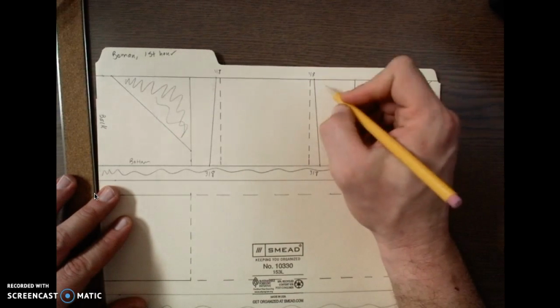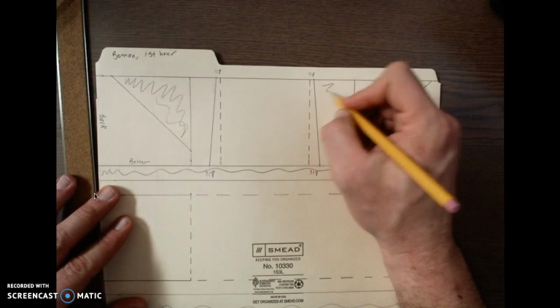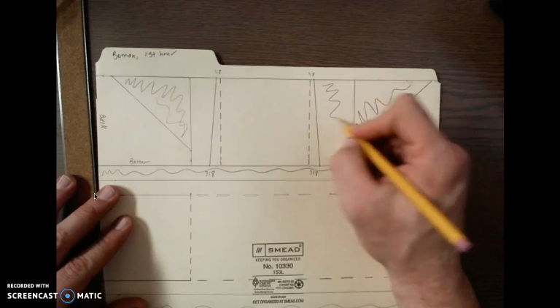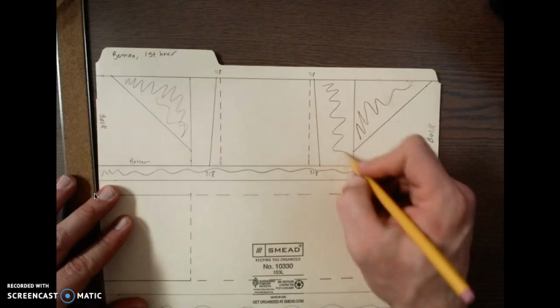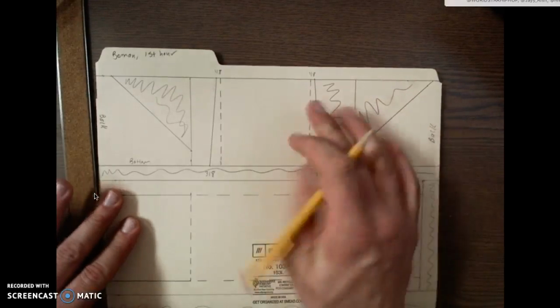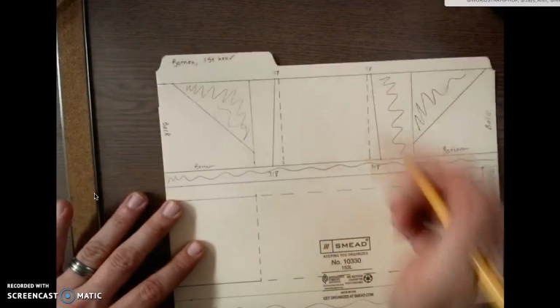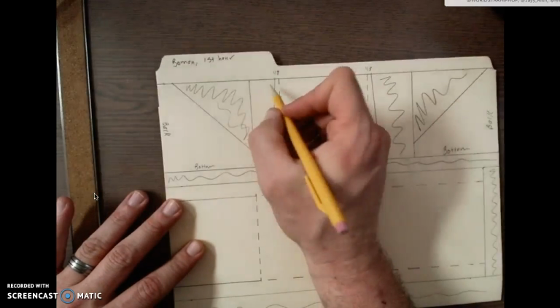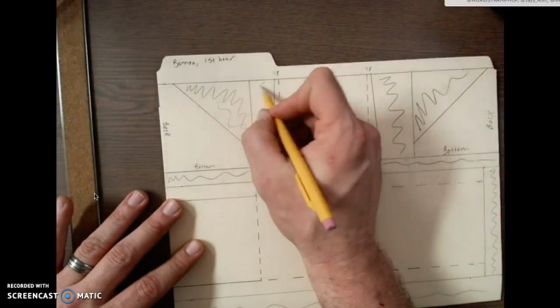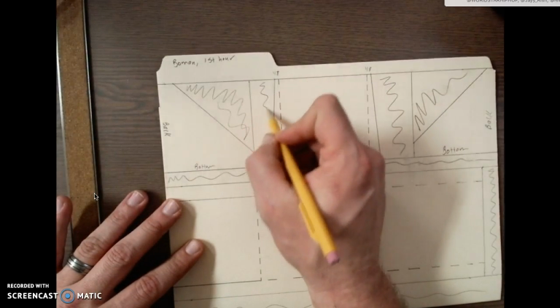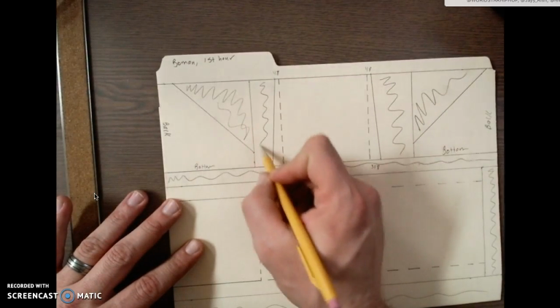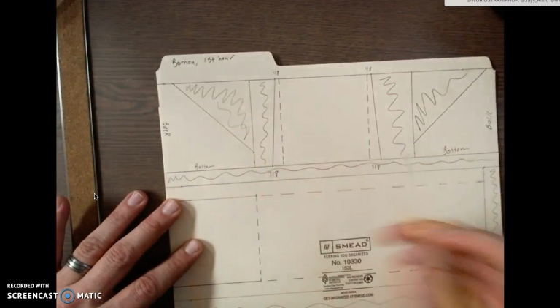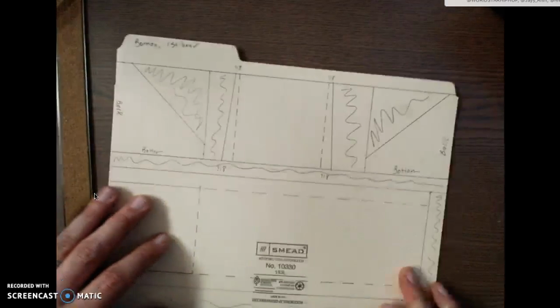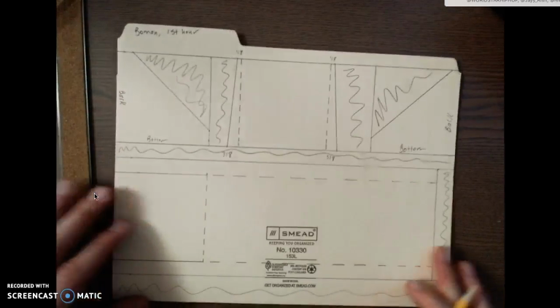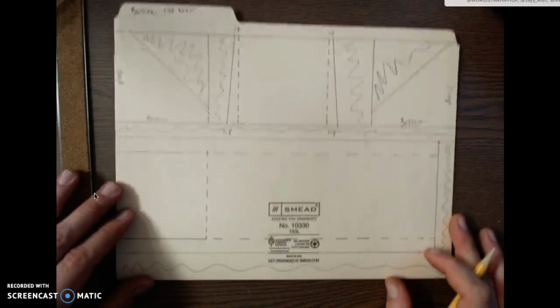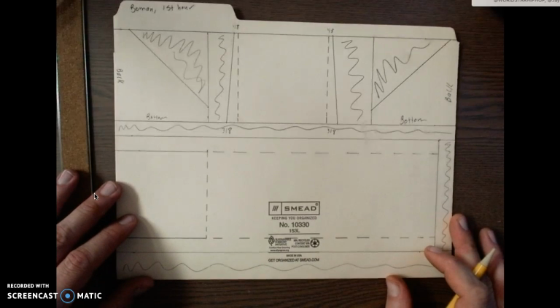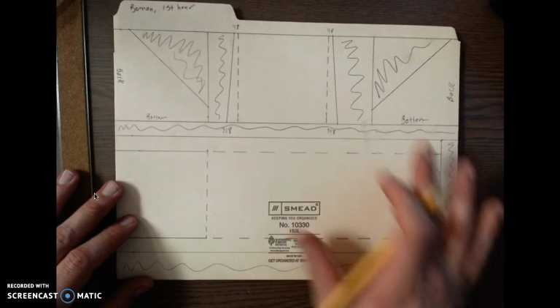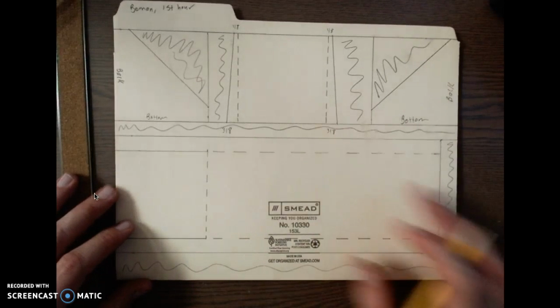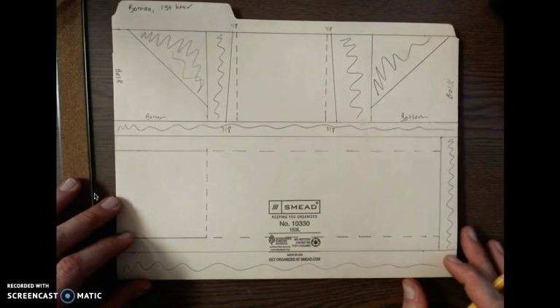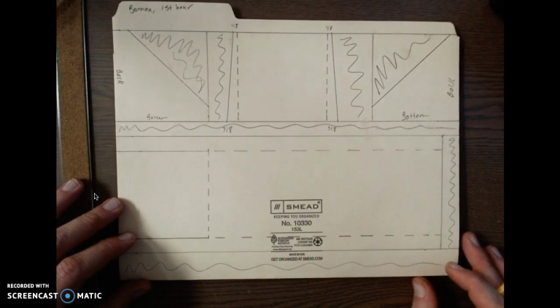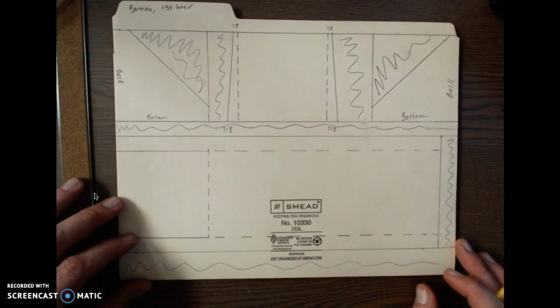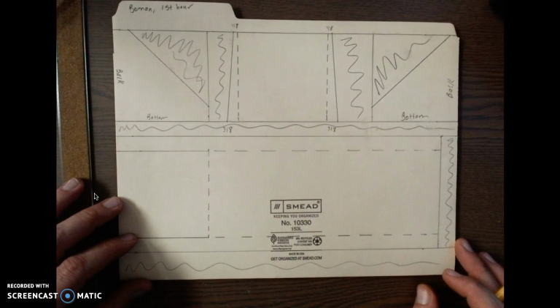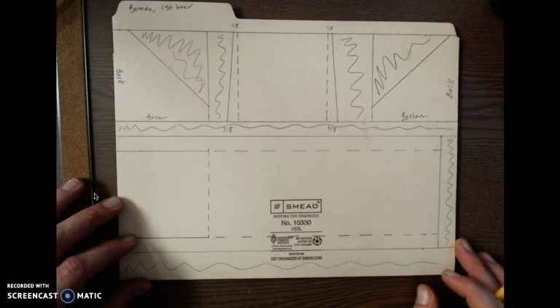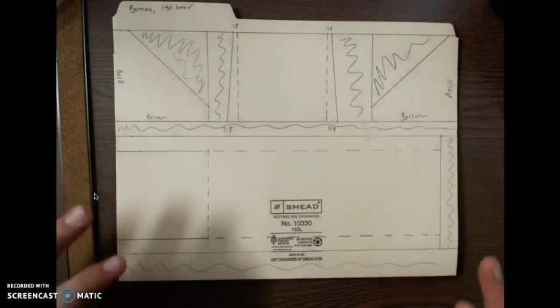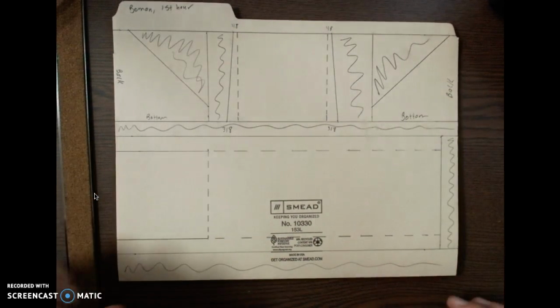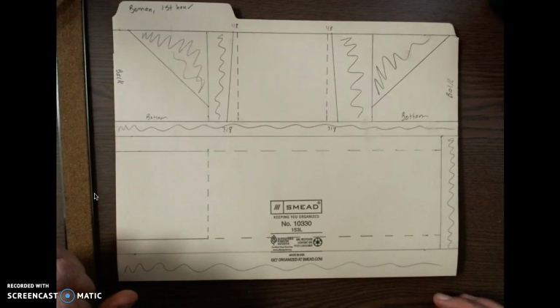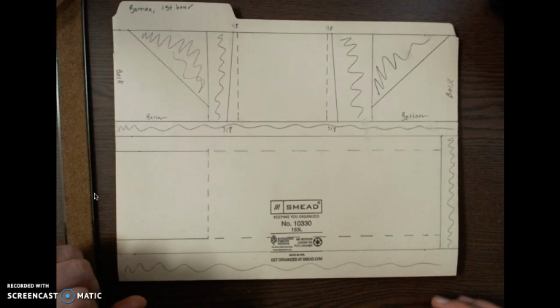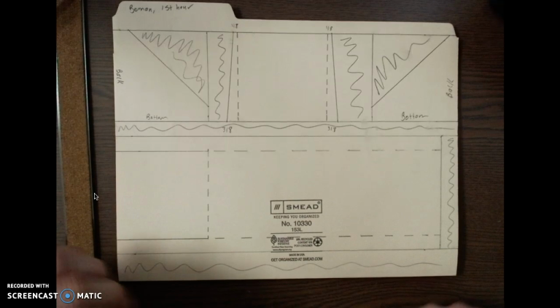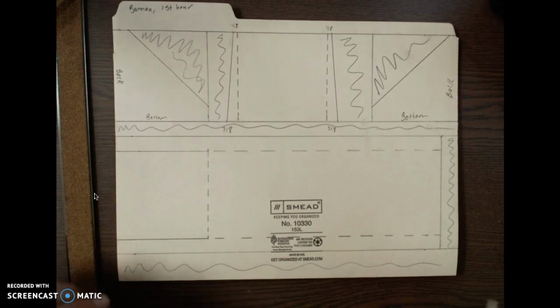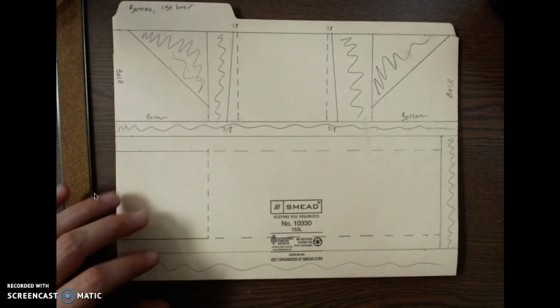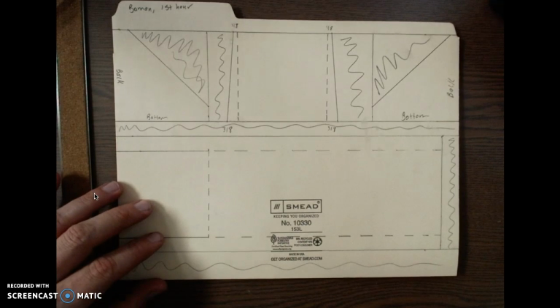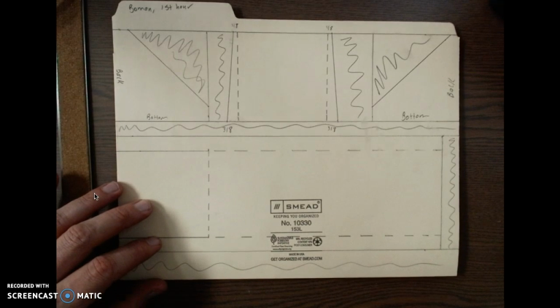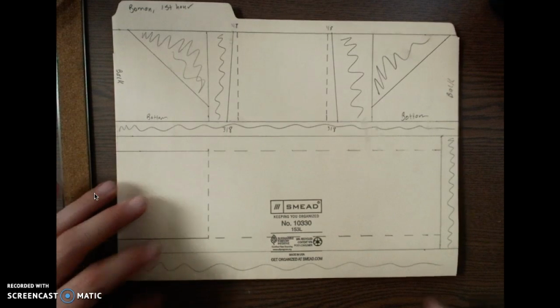All of this will be scrapped right there, and this will be scrapped right there. That concludes the layout for your parts to your airfoil. I'll have another video on how to cut out and score your dashed lines.